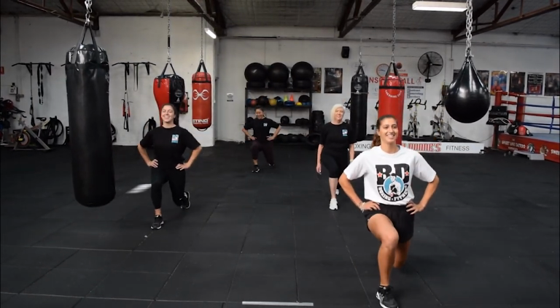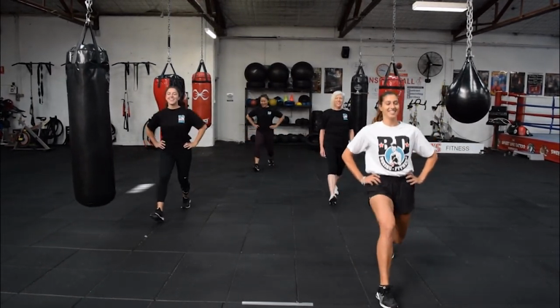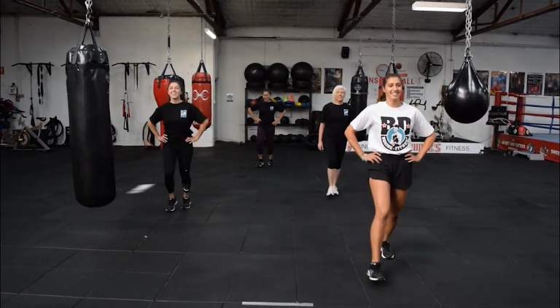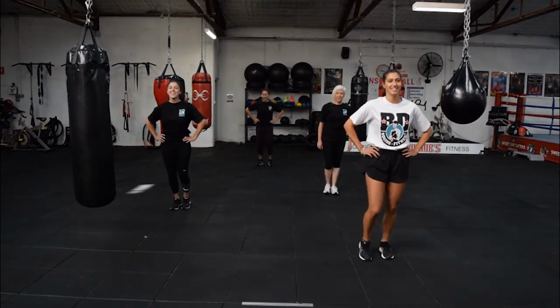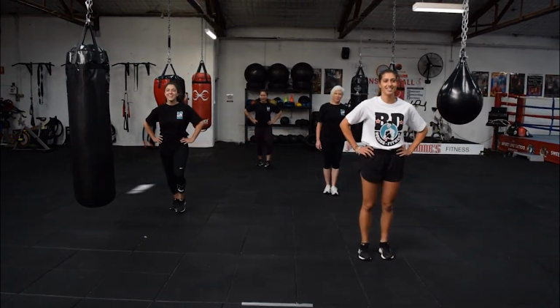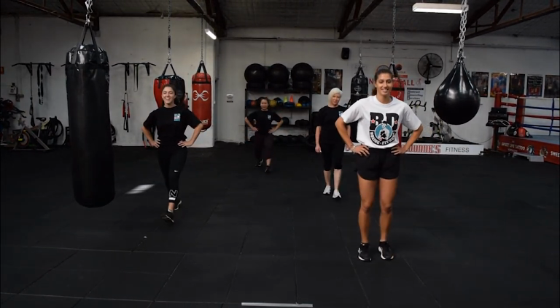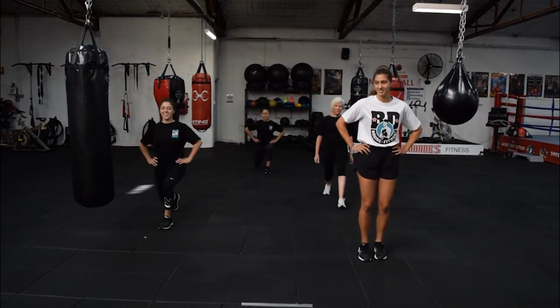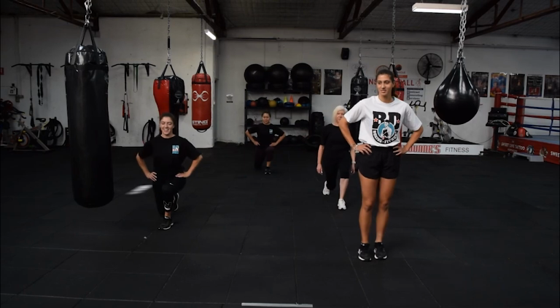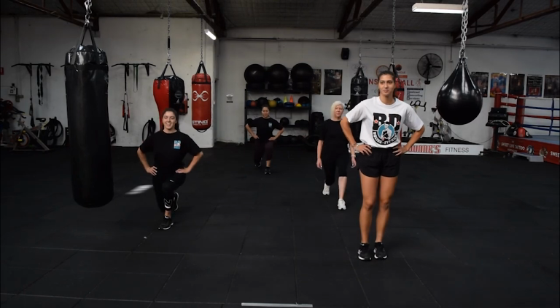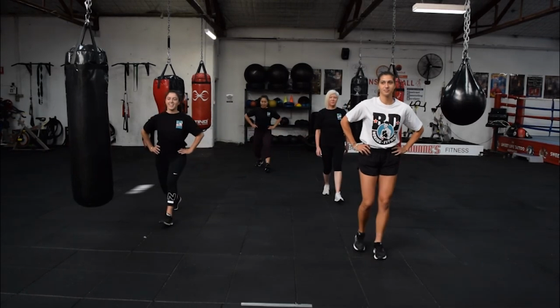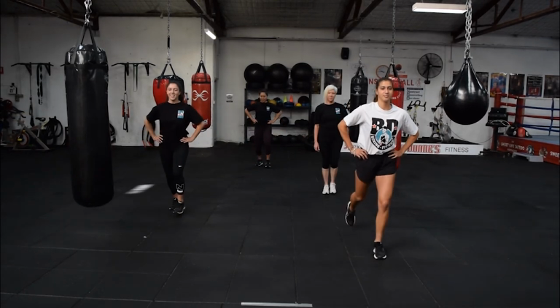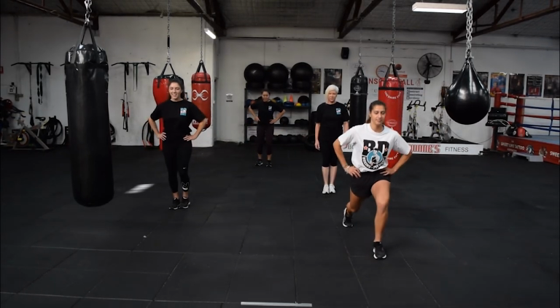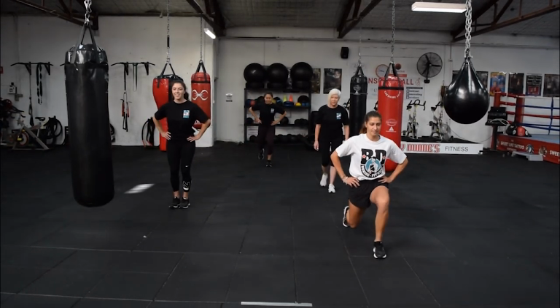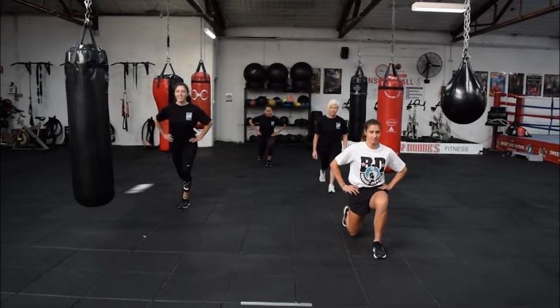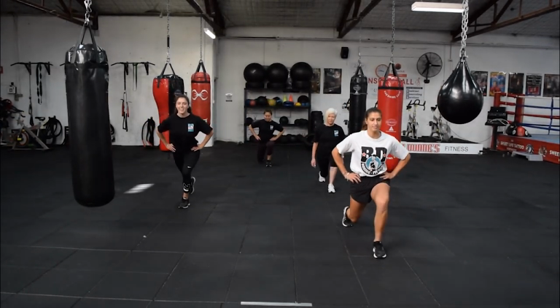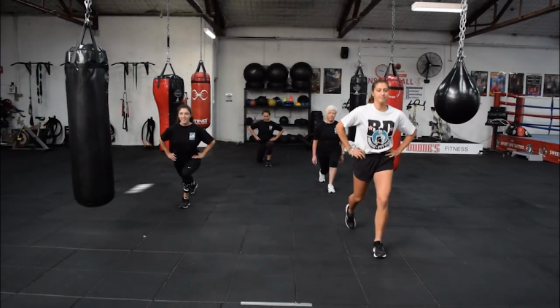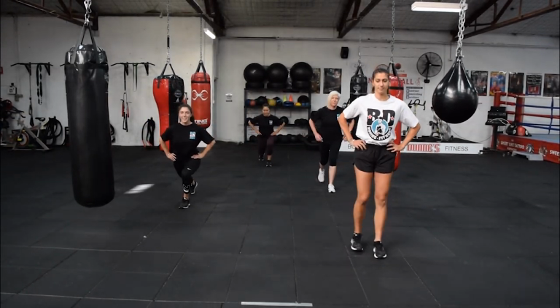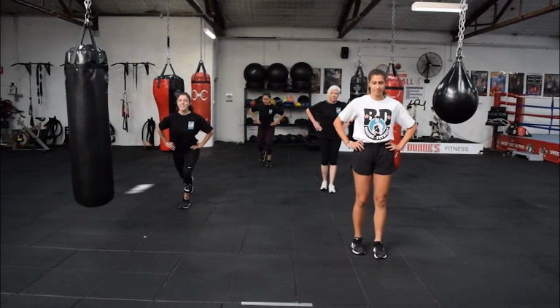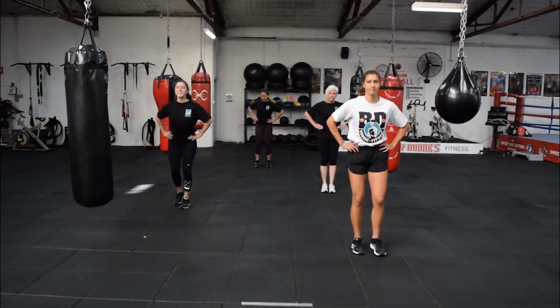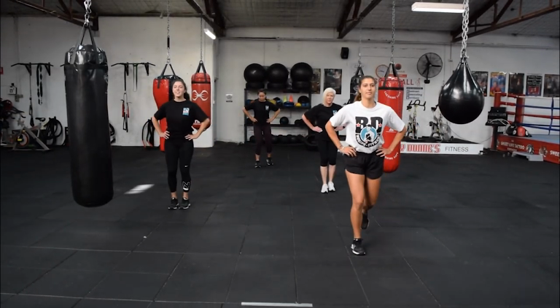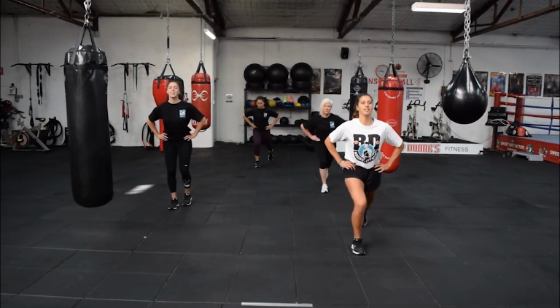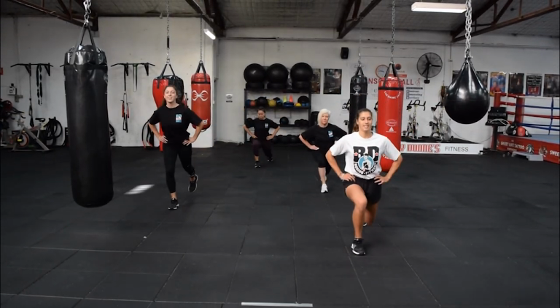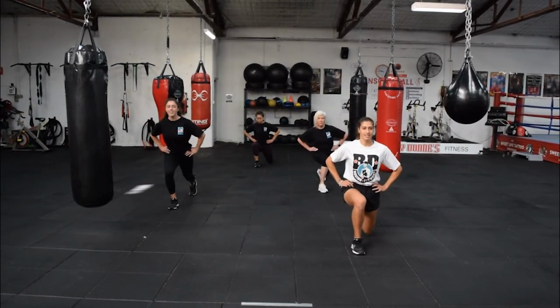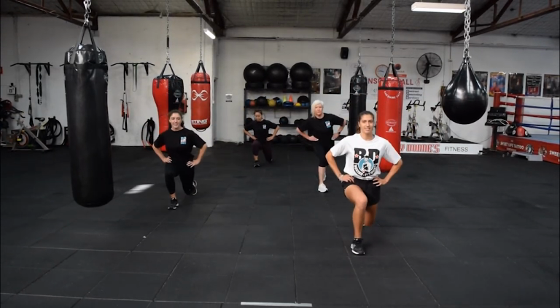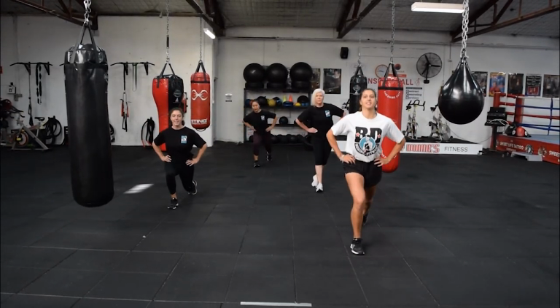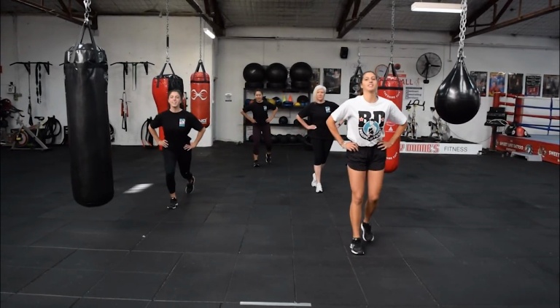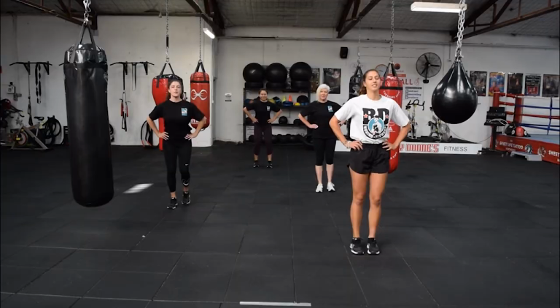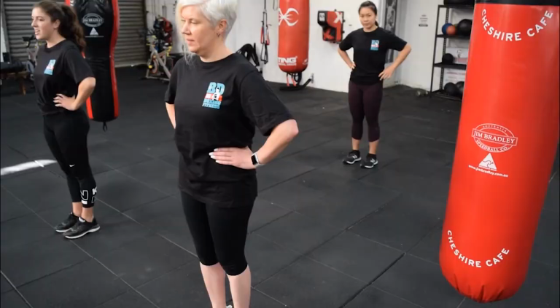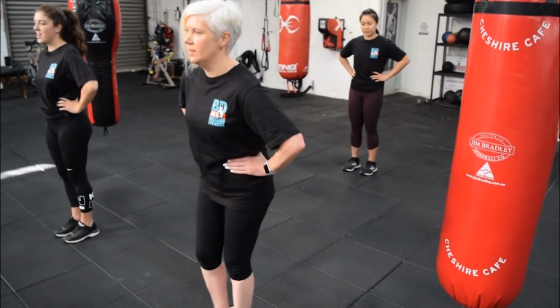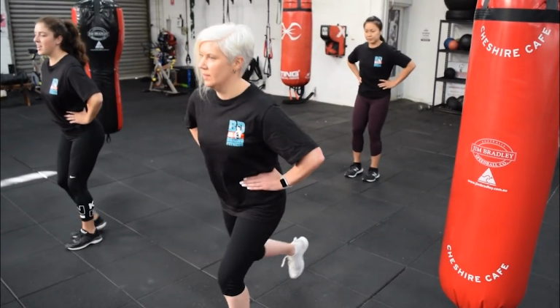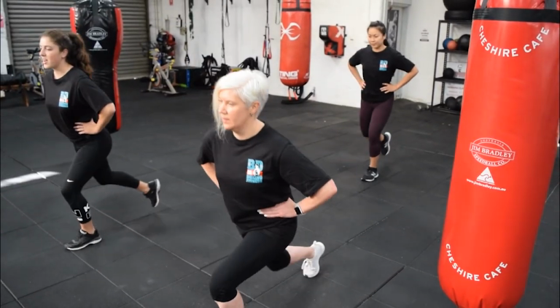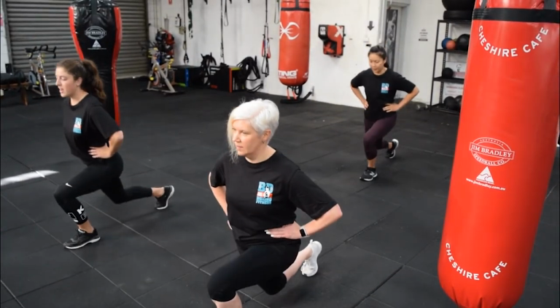We're going into reverse lunges now, so feet together and we go back. Again, we get that knee down and we take that step back.